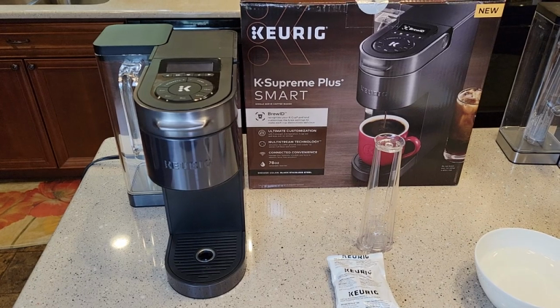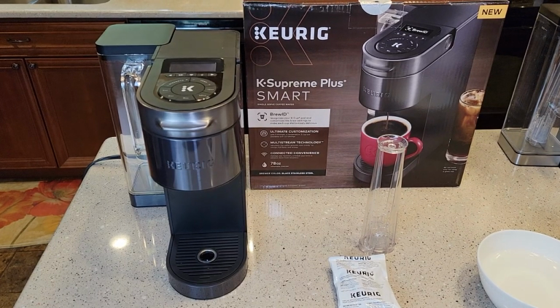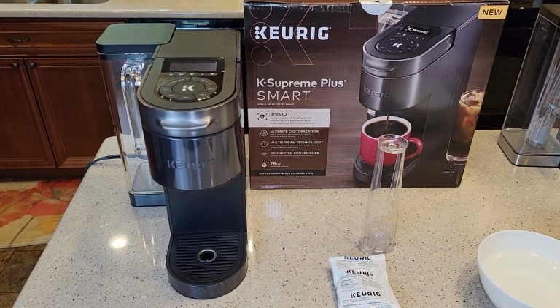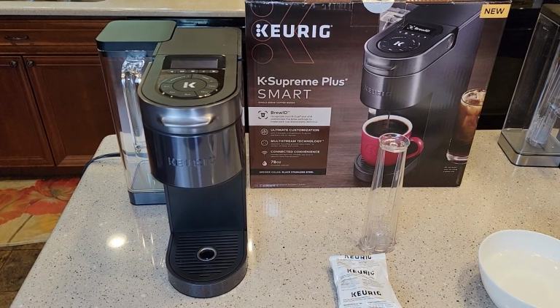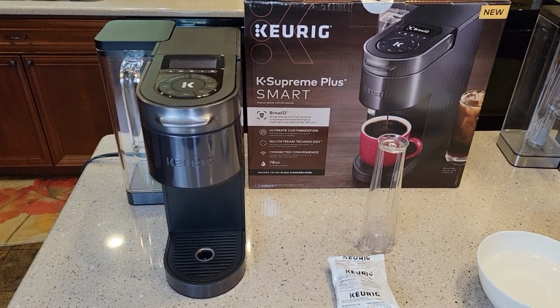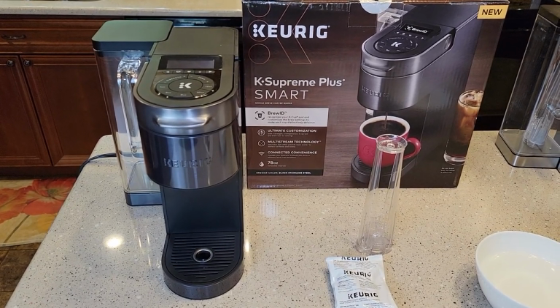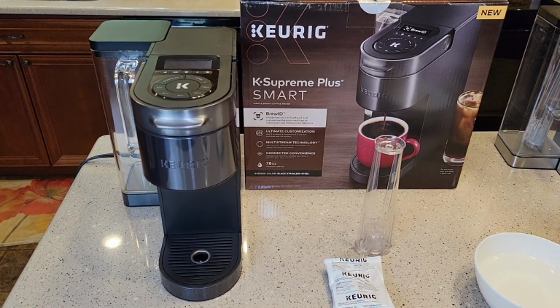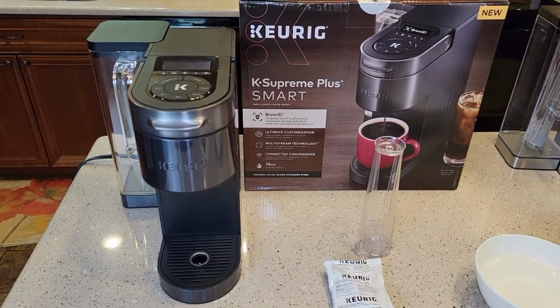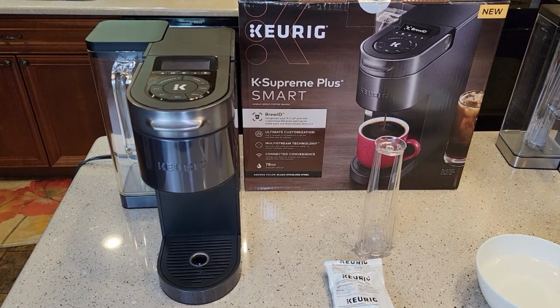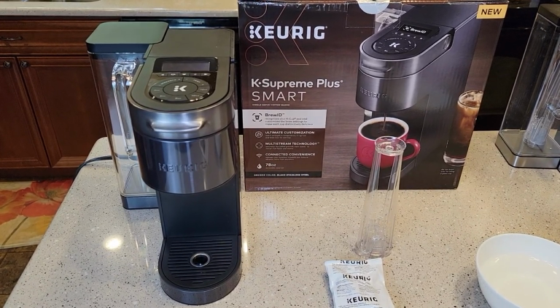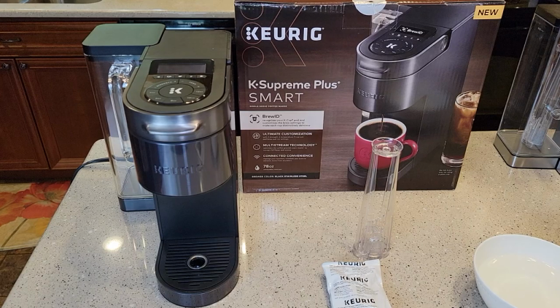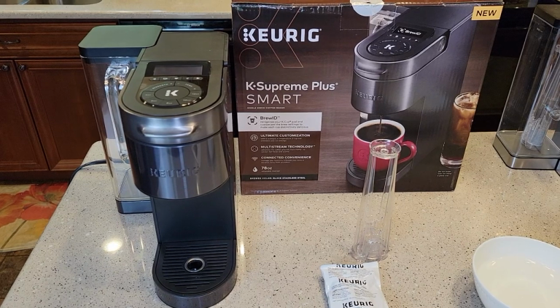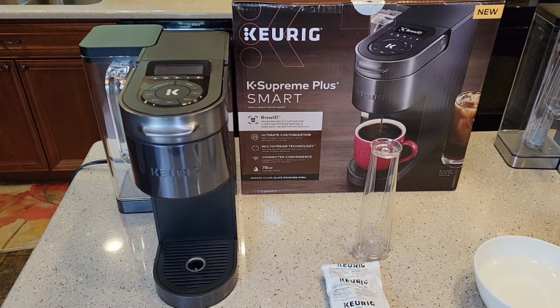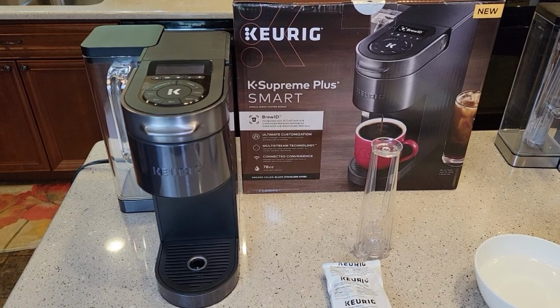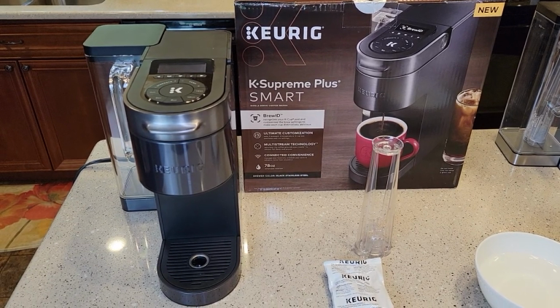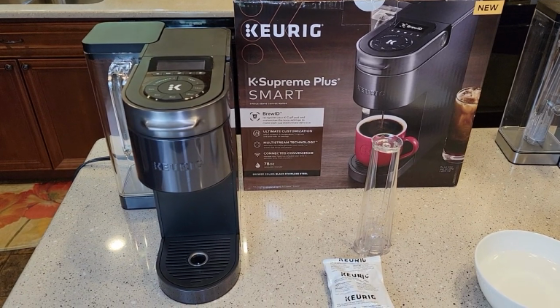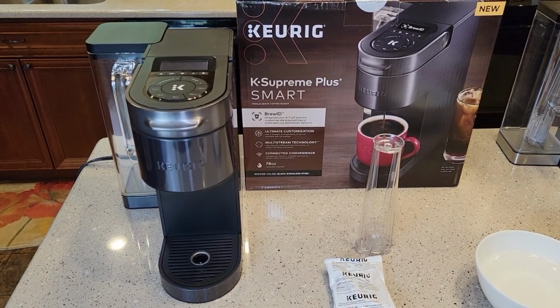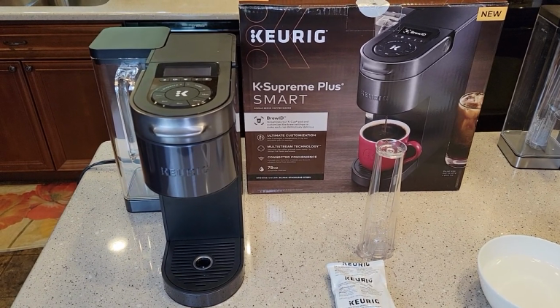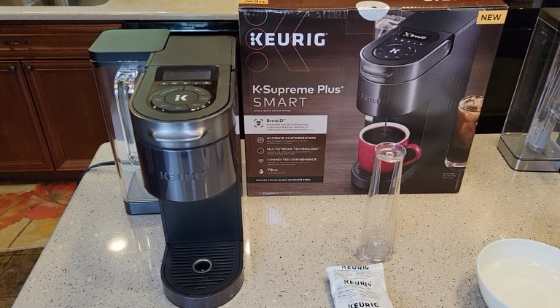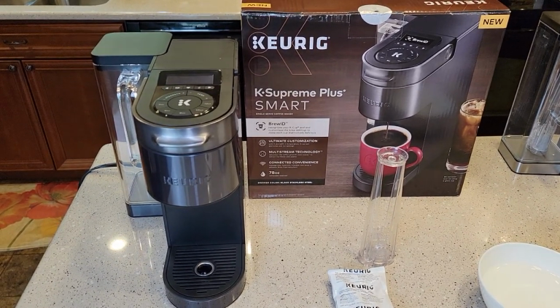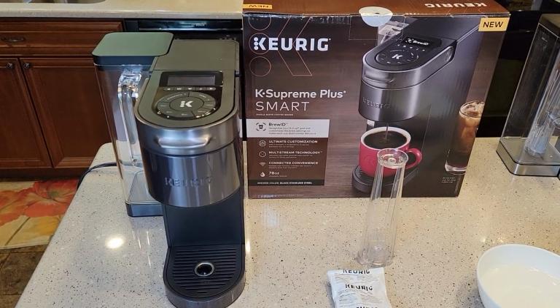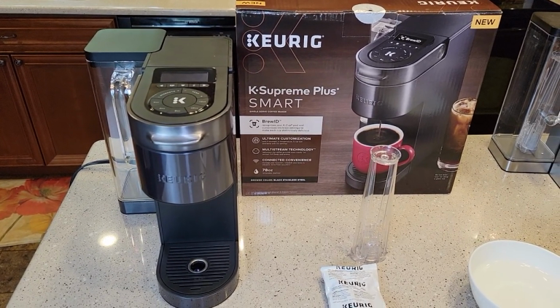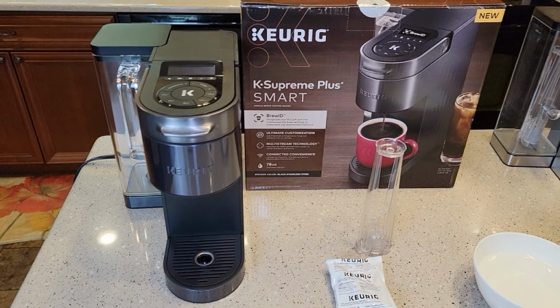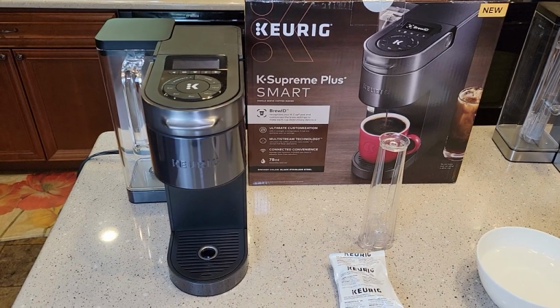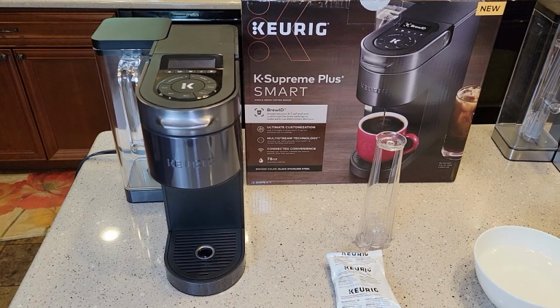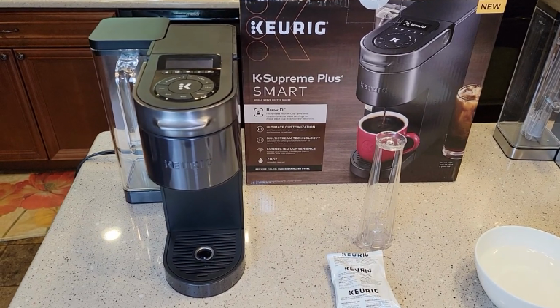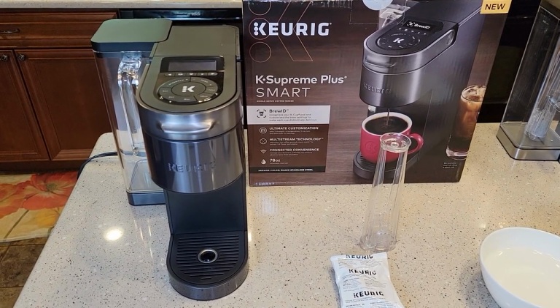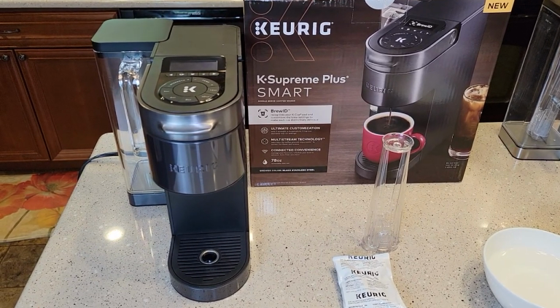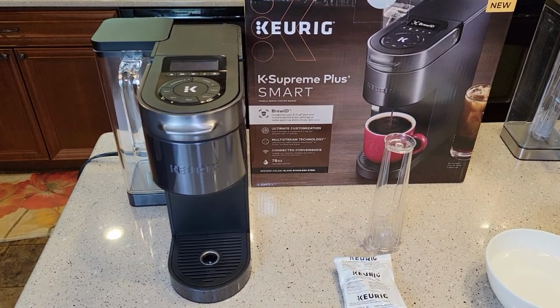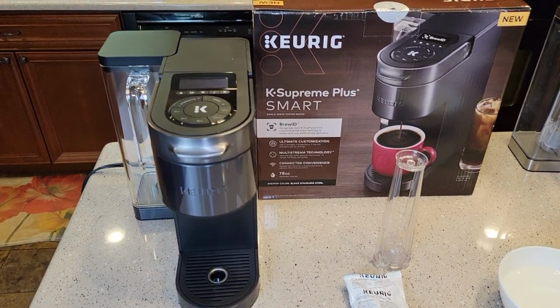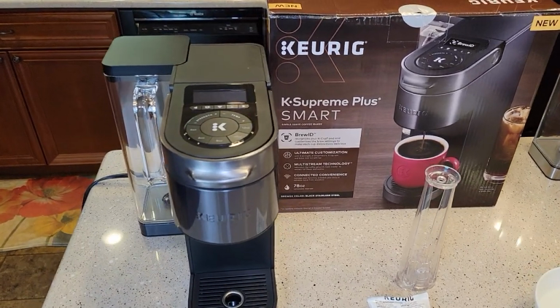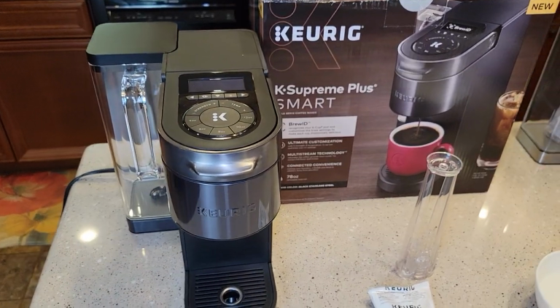Hello, this is Just a Dad. Today I'm going to do a setup video for this brand new Keurig K Supreme Plus Smart Coffee Maker. I just did an unboxing video and went over all the dimensions. Now I'm going to show you how to set it up for the first time.